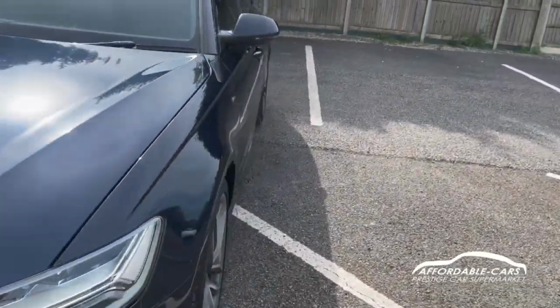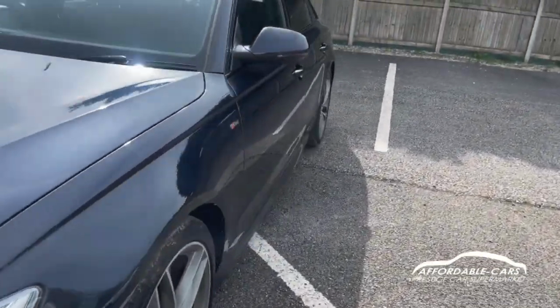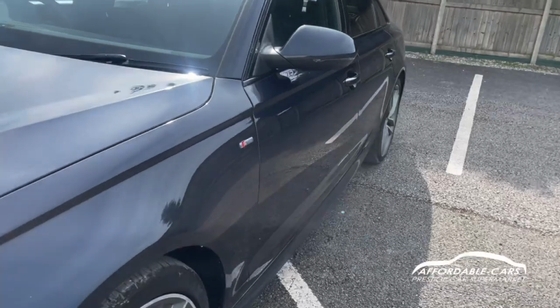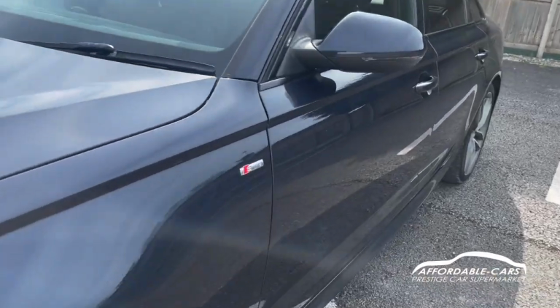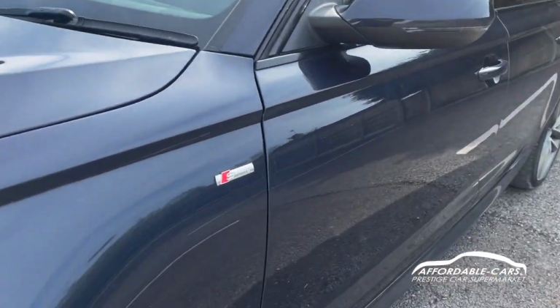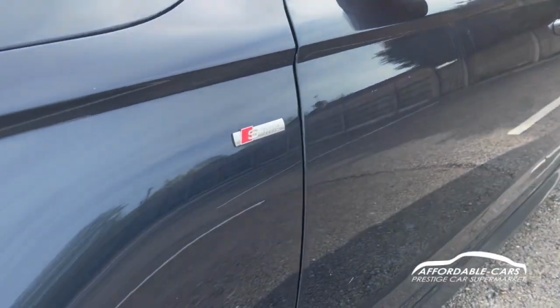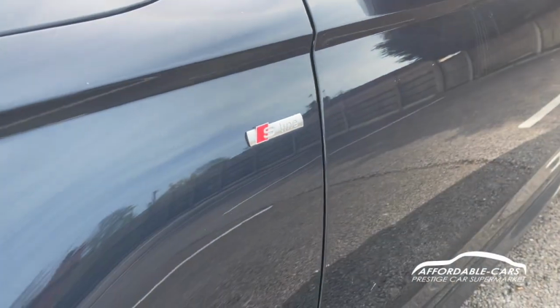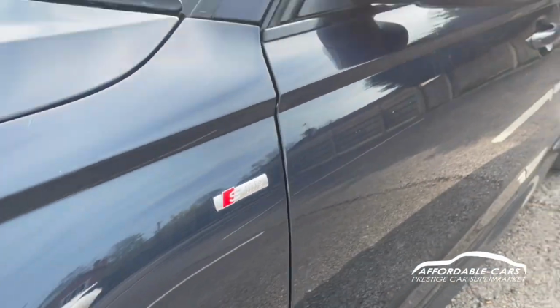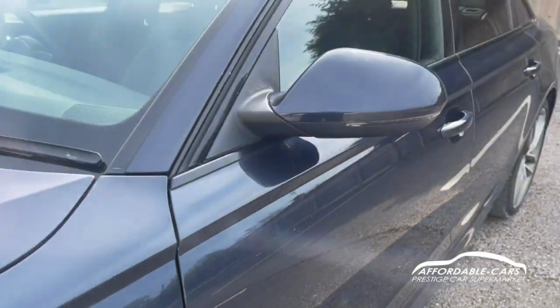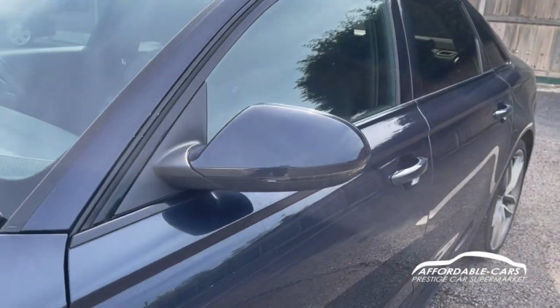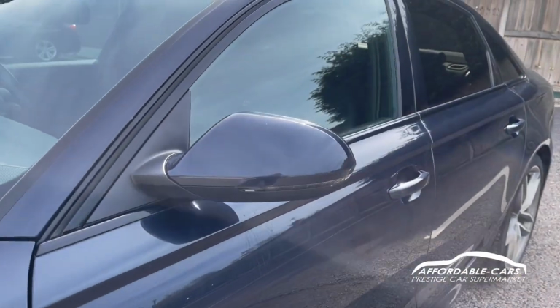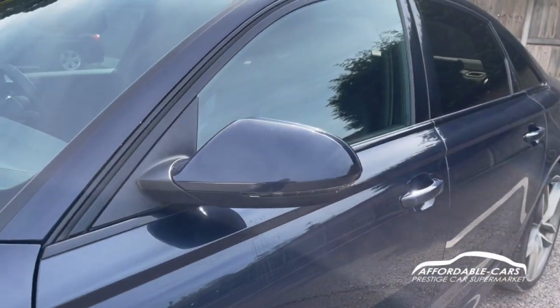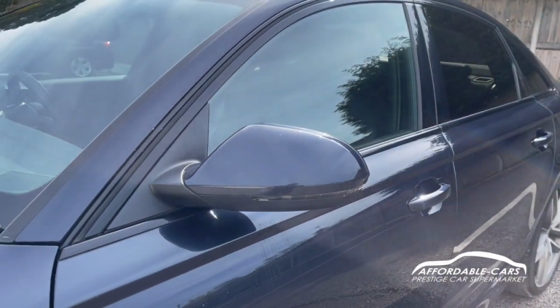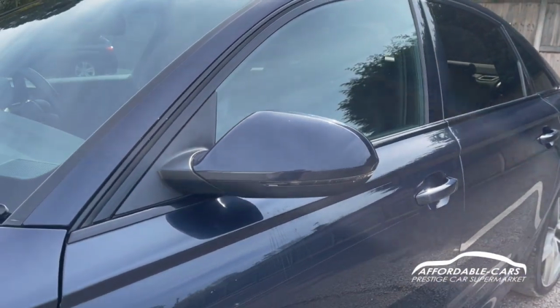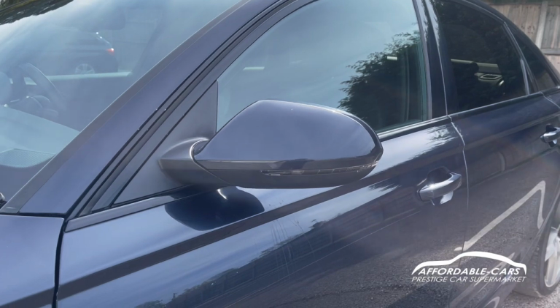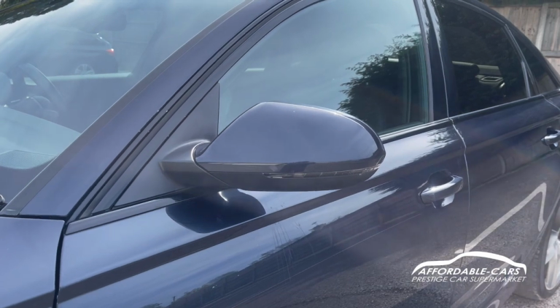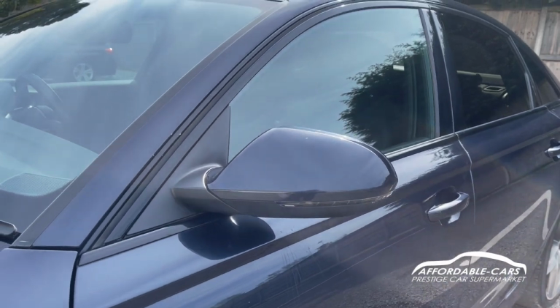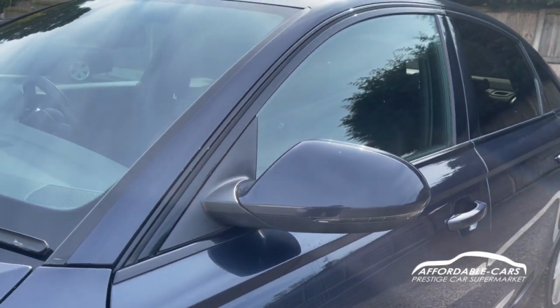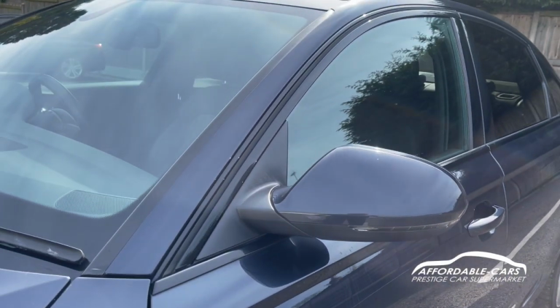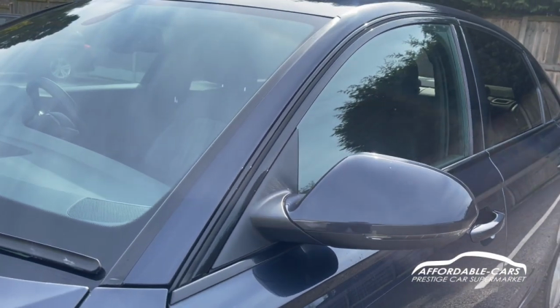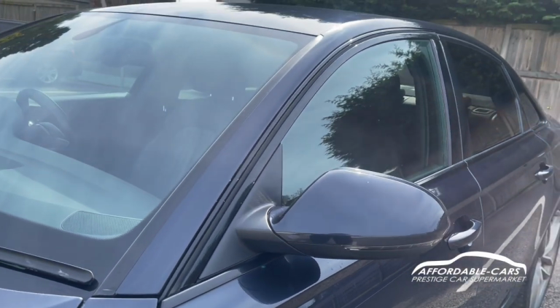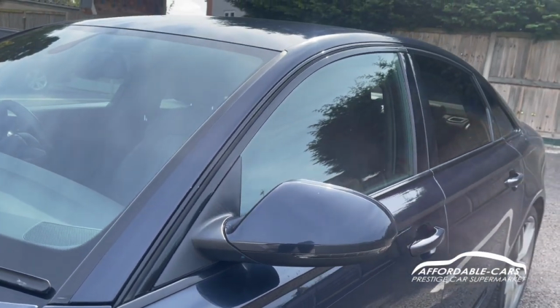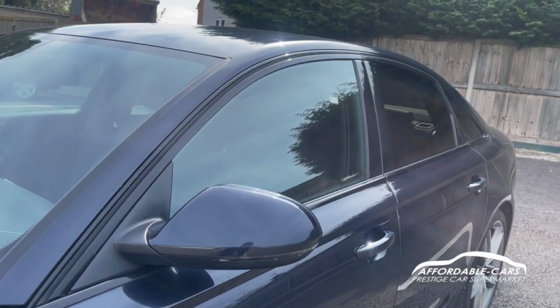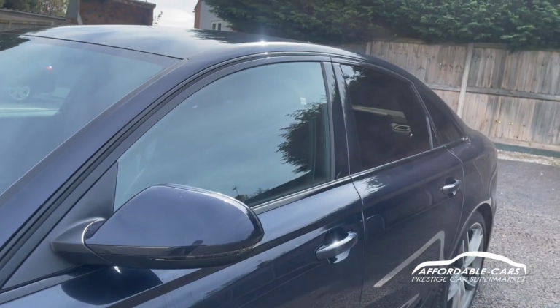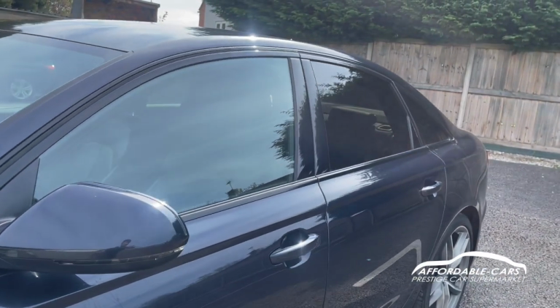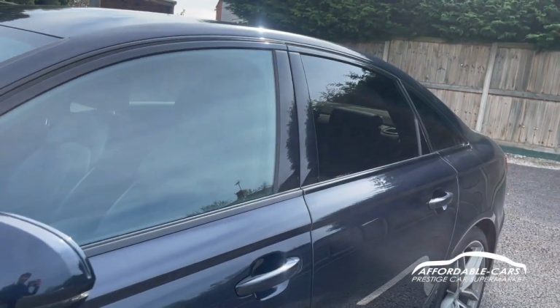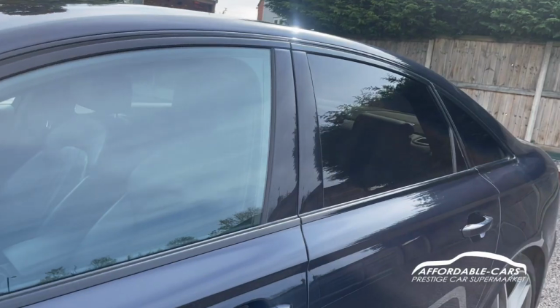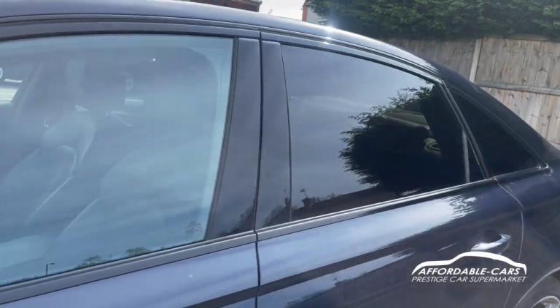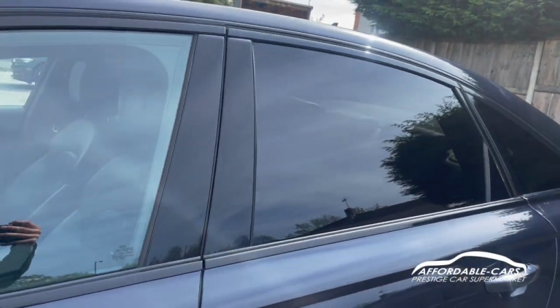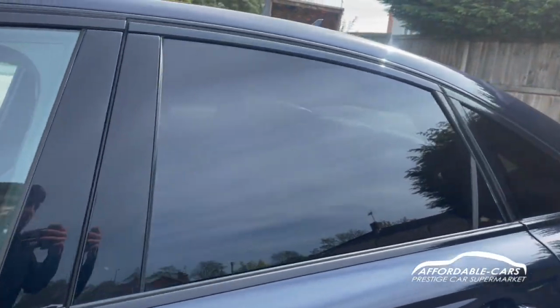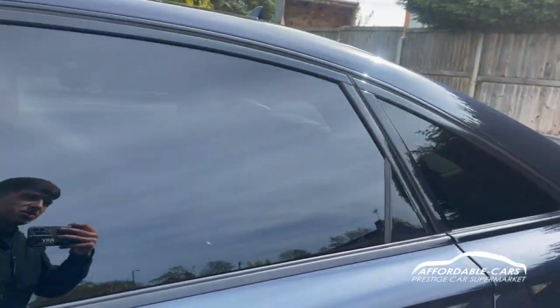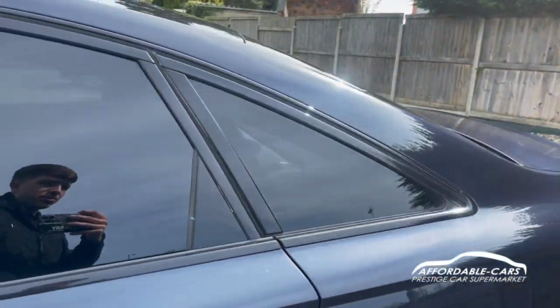Going on to the sides, you've got your S line badge on the side. You've got body-colour matched wing mirrors with indicators on there and black housing. Because it's the Black Edition you obviously have the black trims, black B pillars and rear privacy glass which looks lovely.